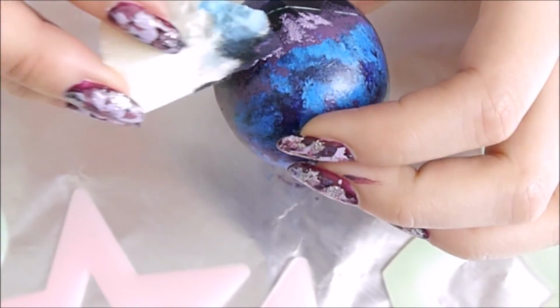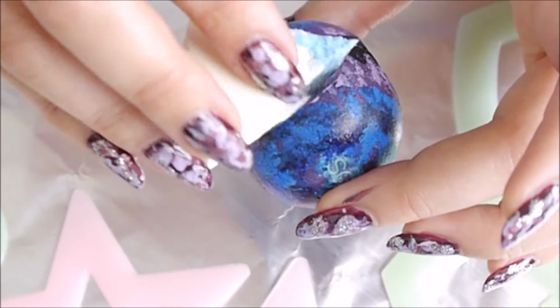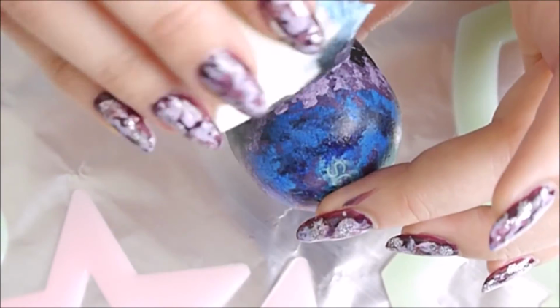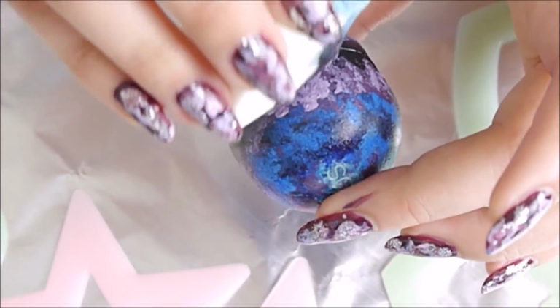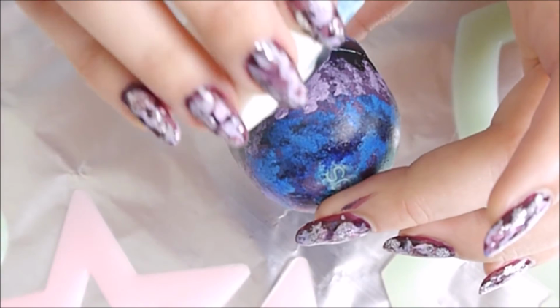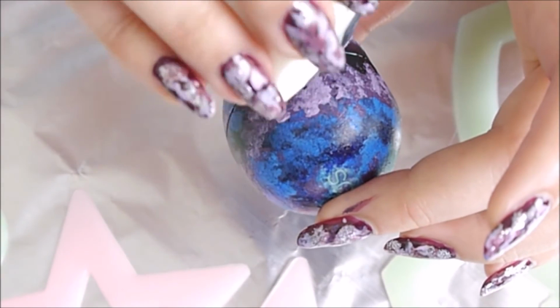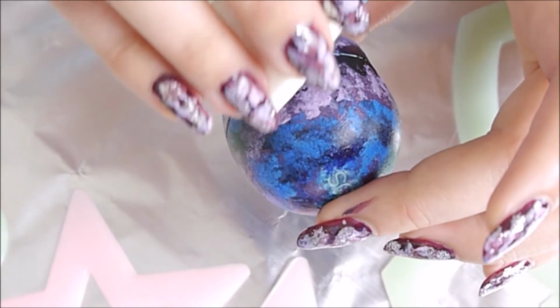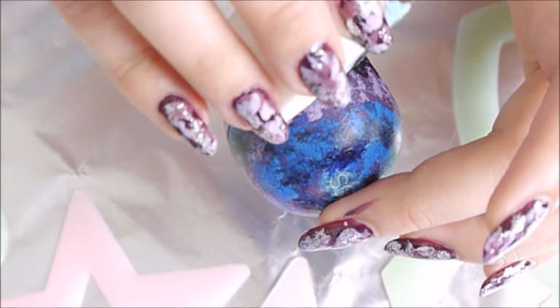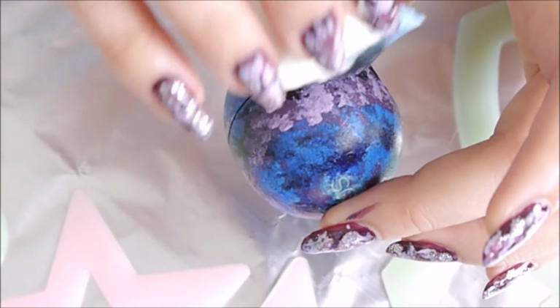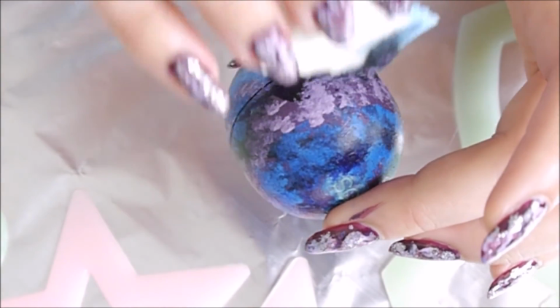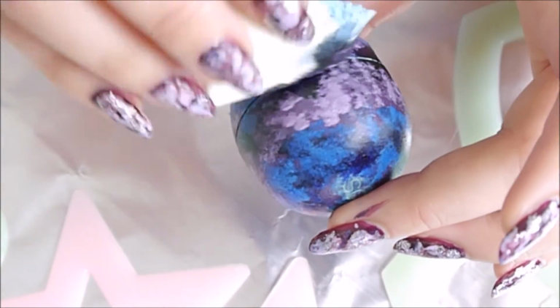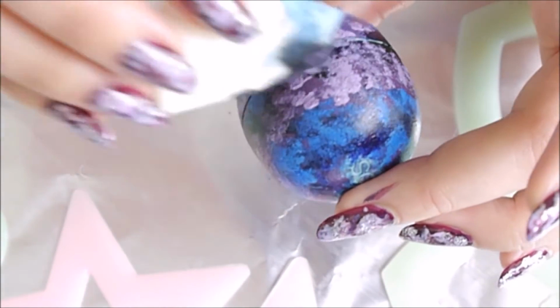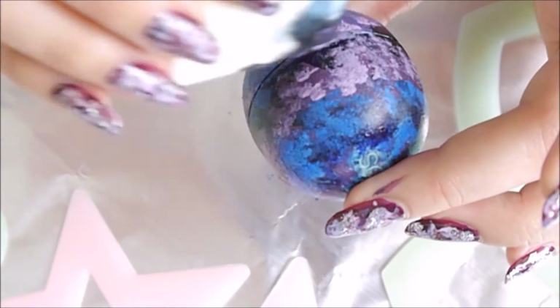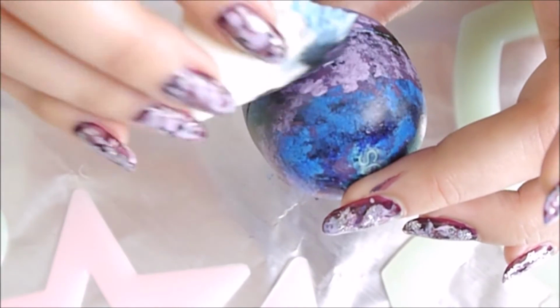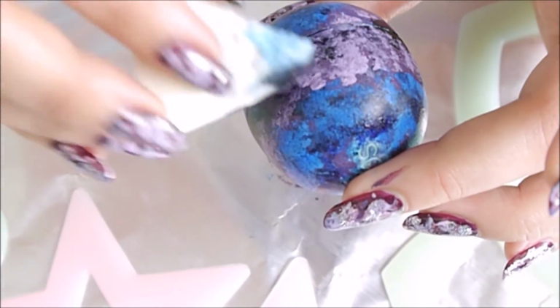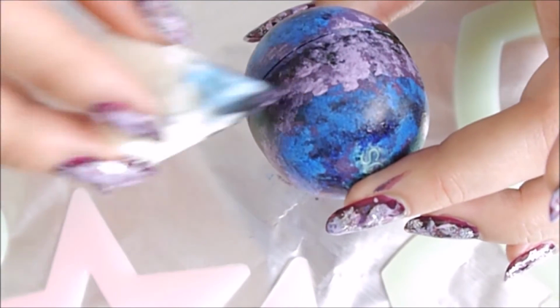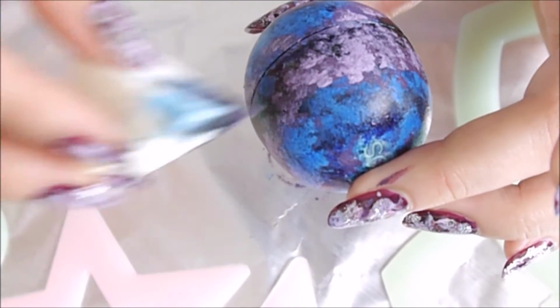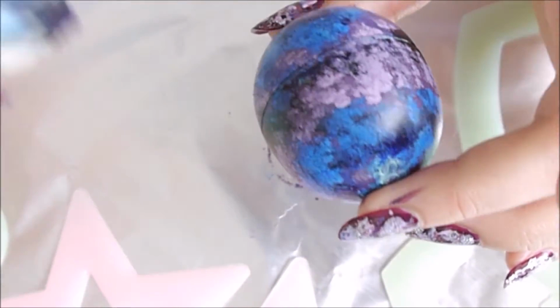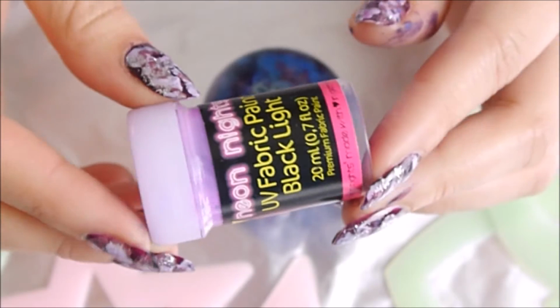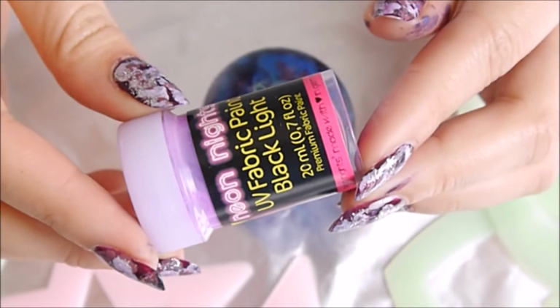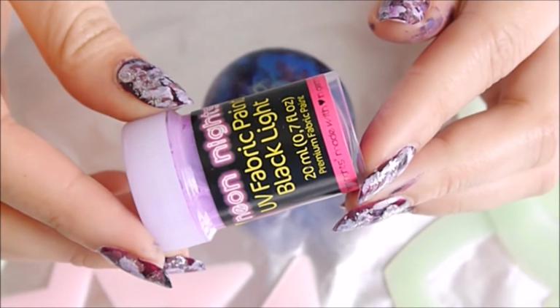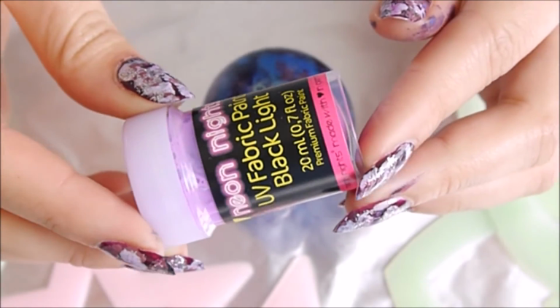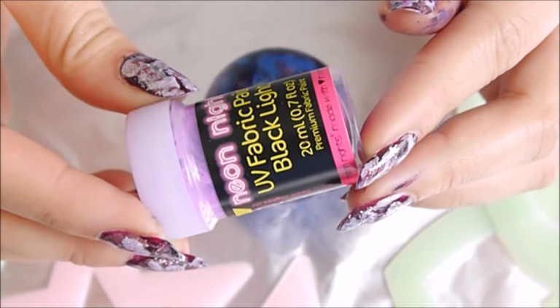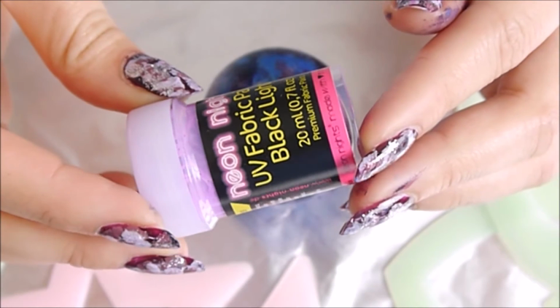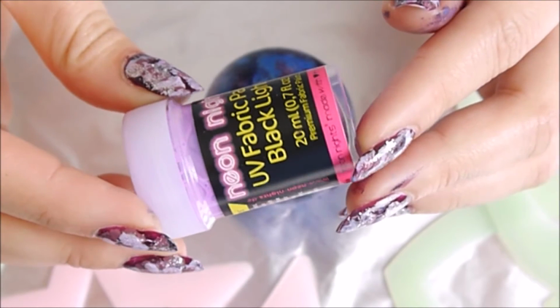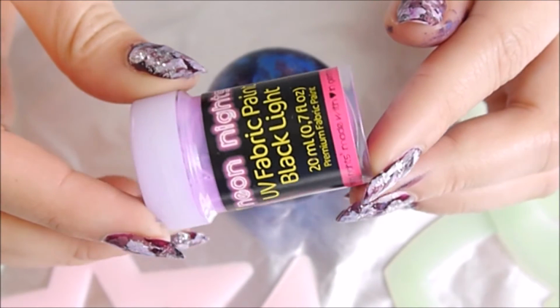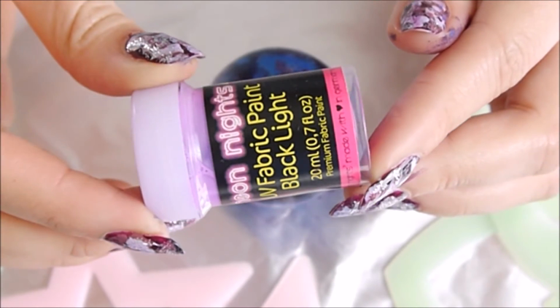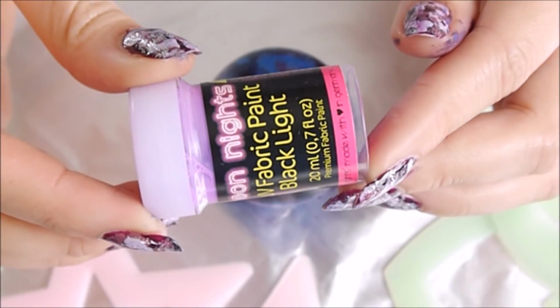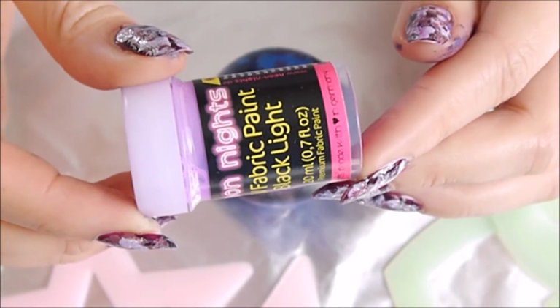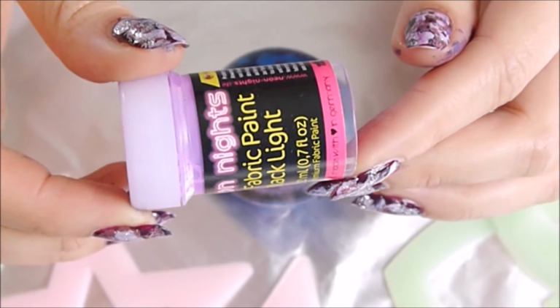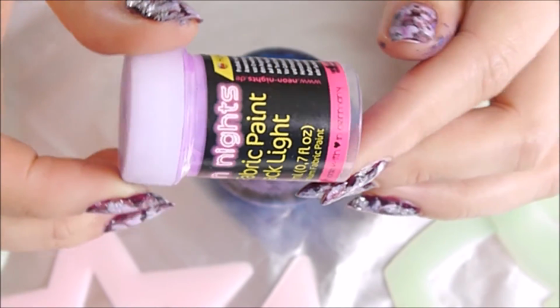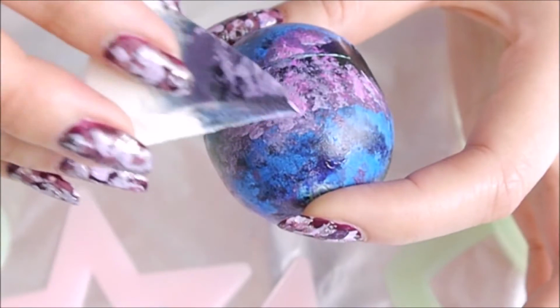Then I added some more white into the dark purple to create a lighter shade for highlighting, and then just apply the purple UV paint into that design.